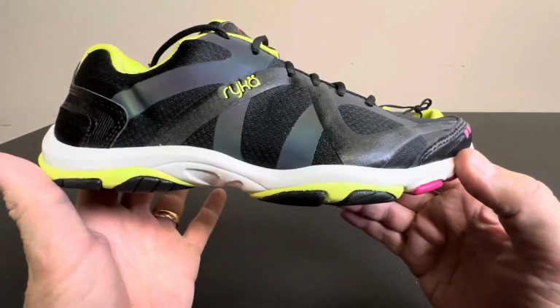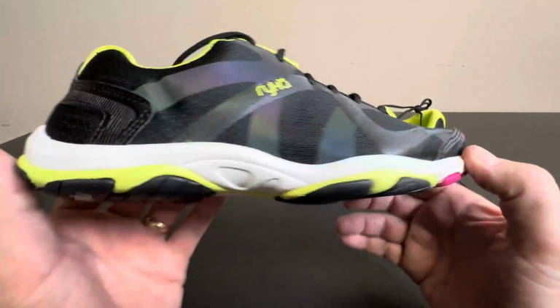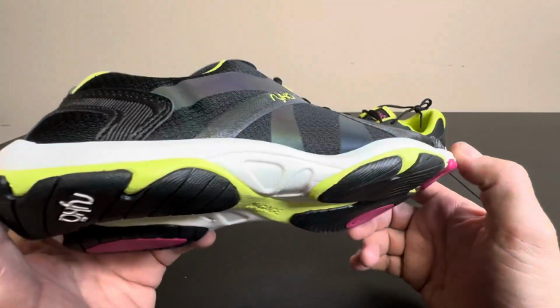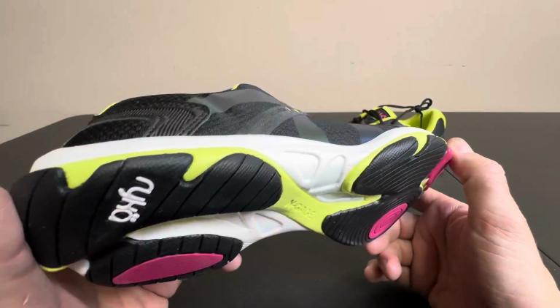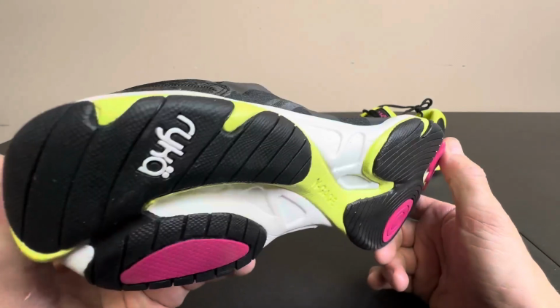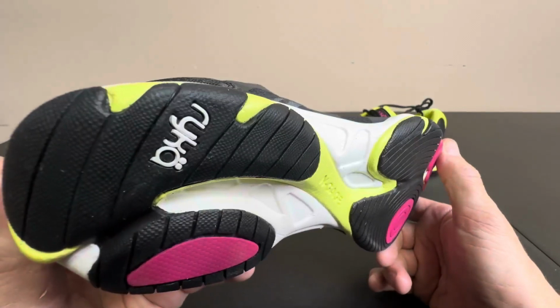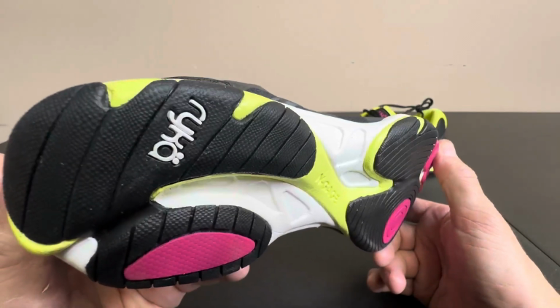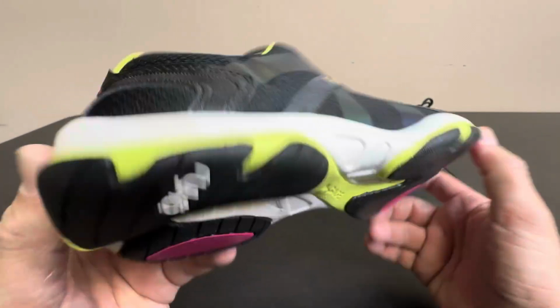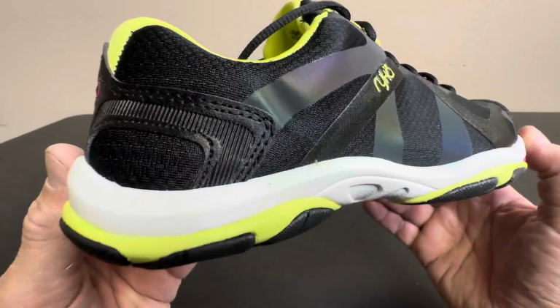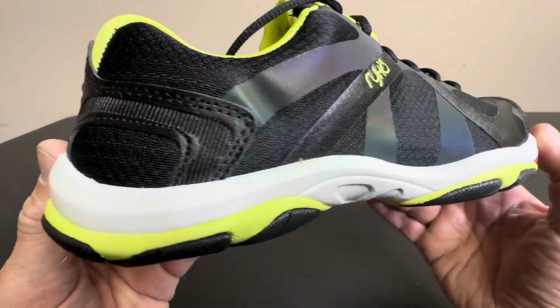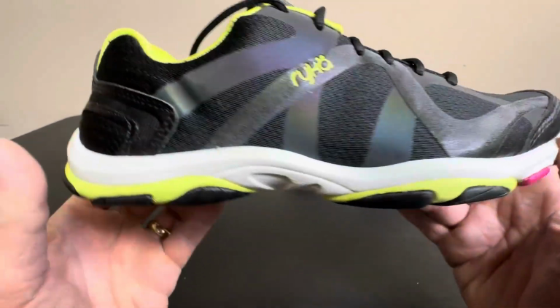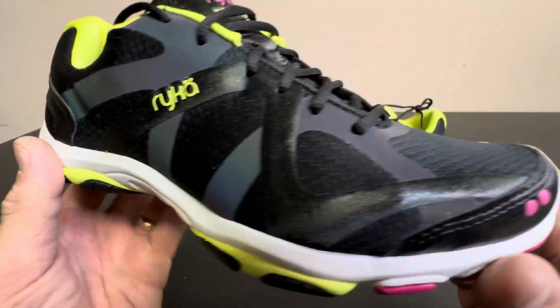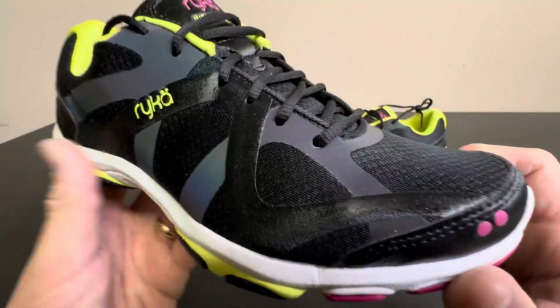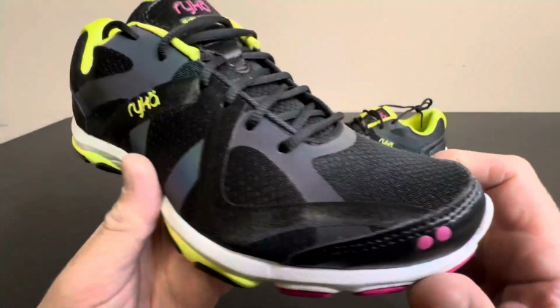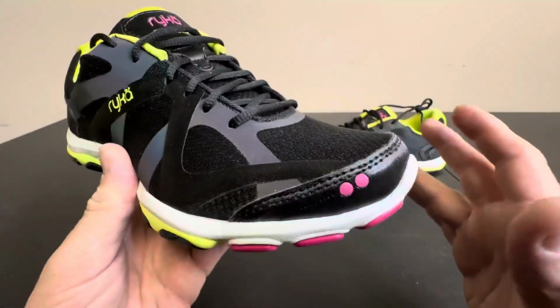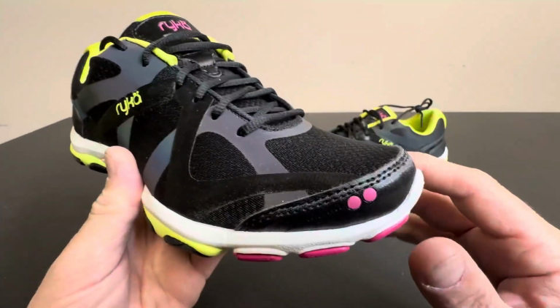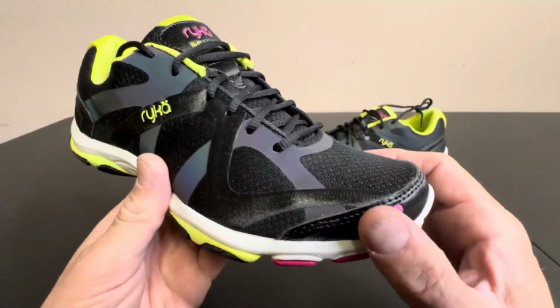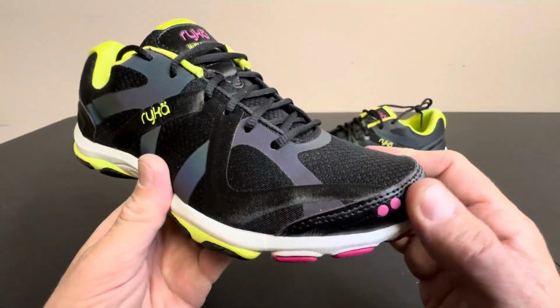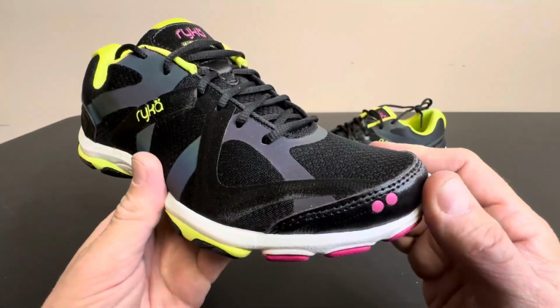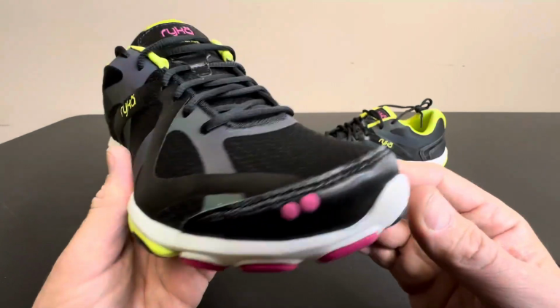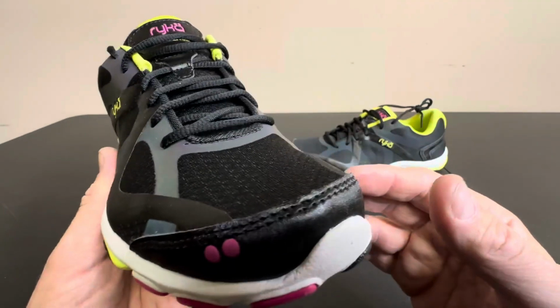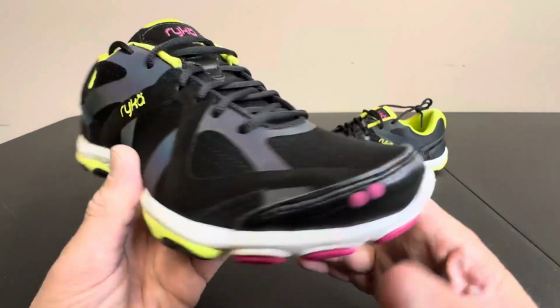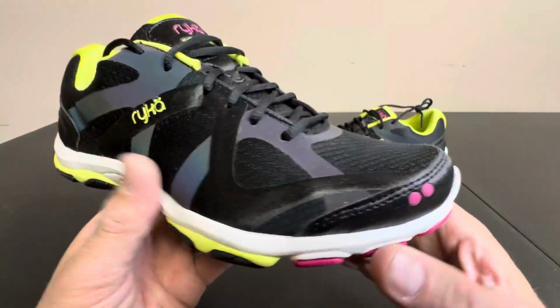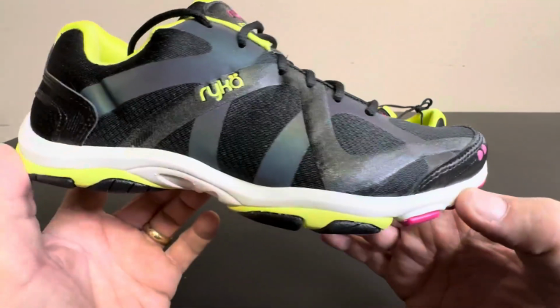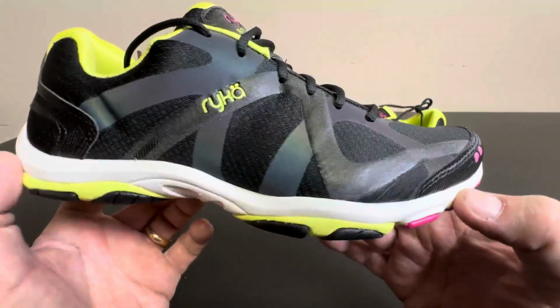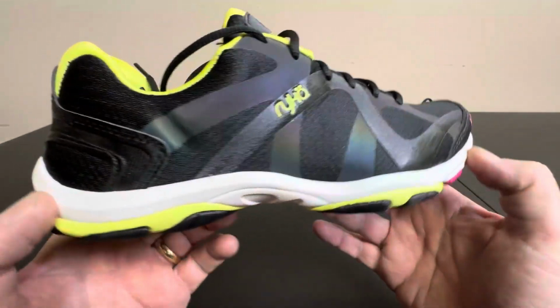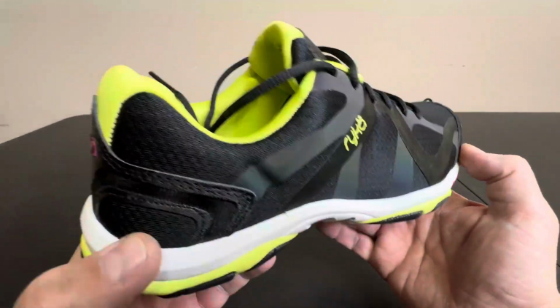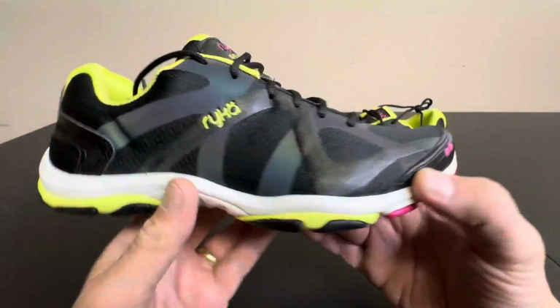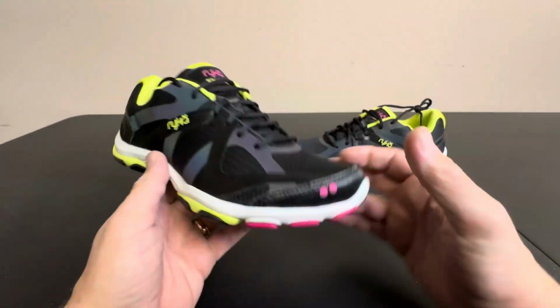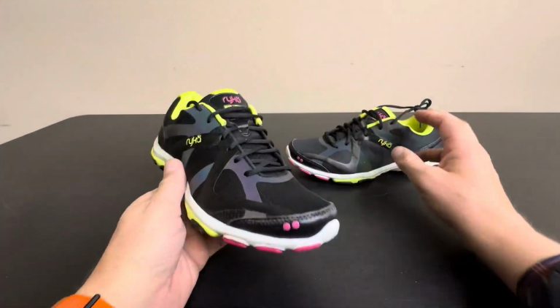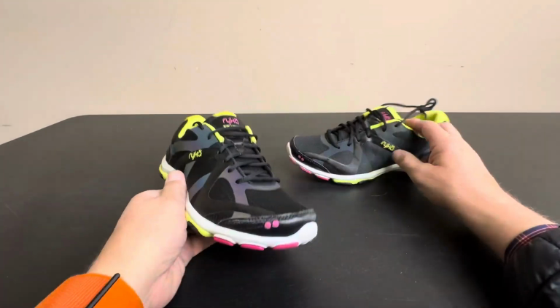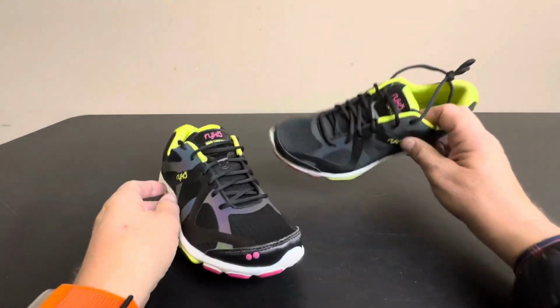Really nice. Rika is a really great brand, great affordable price if you don't want to break the bank on a pair of athletic shoes. These are the way to go. My wife loves them.